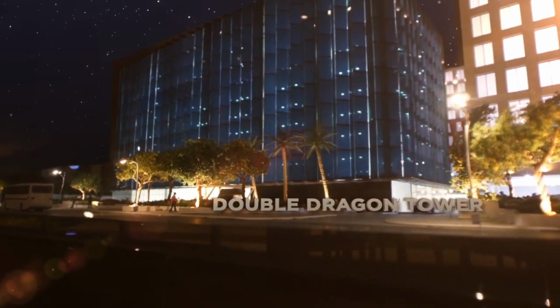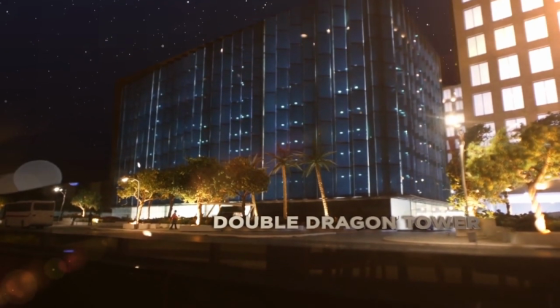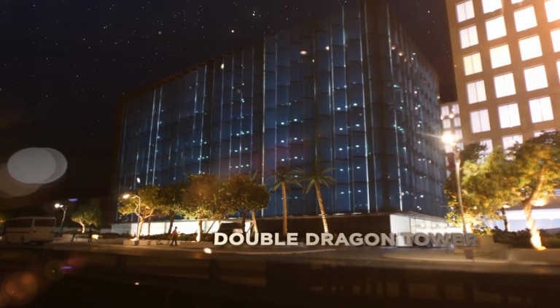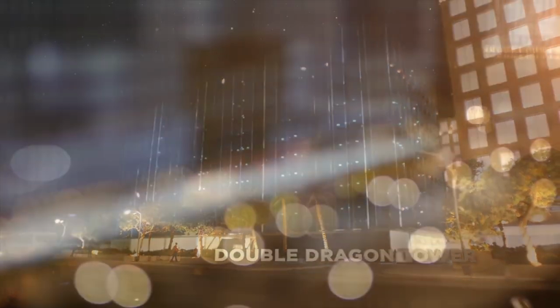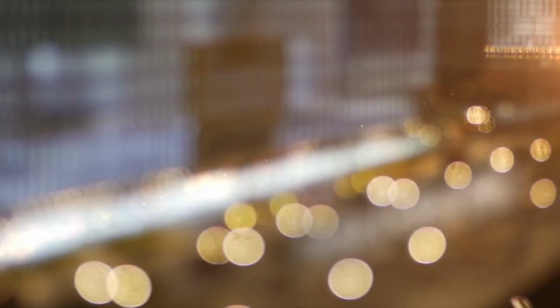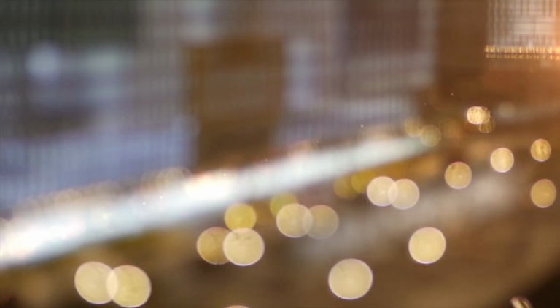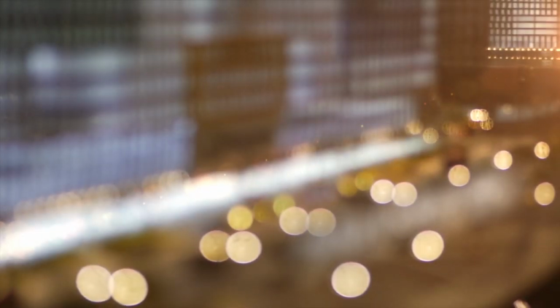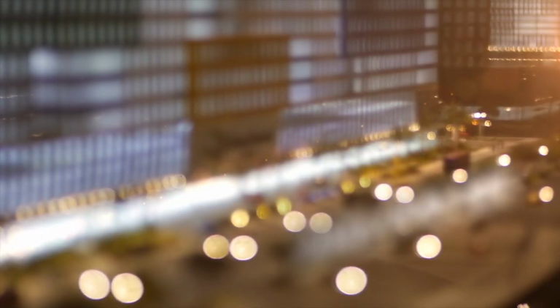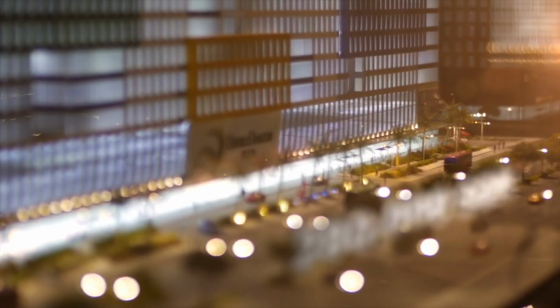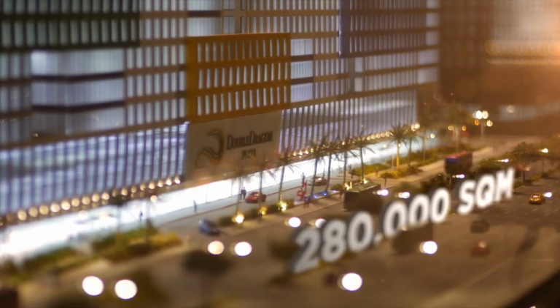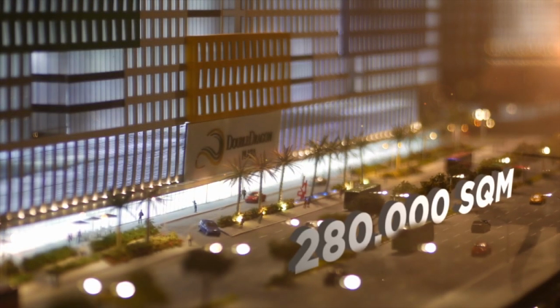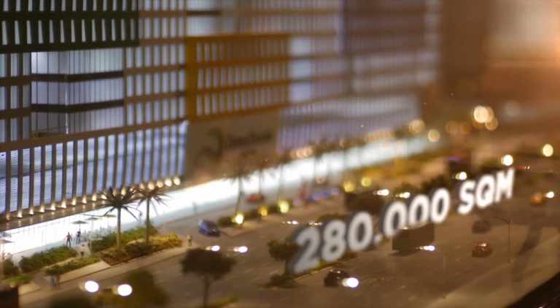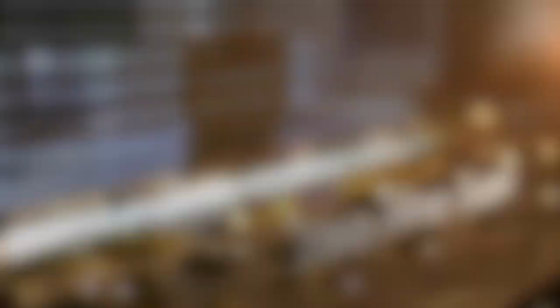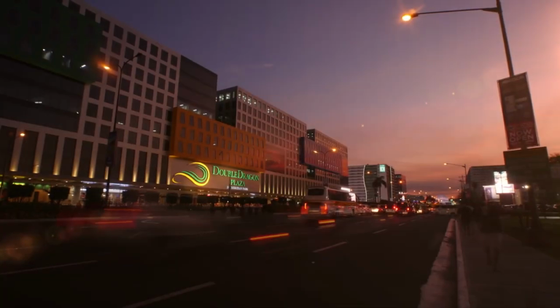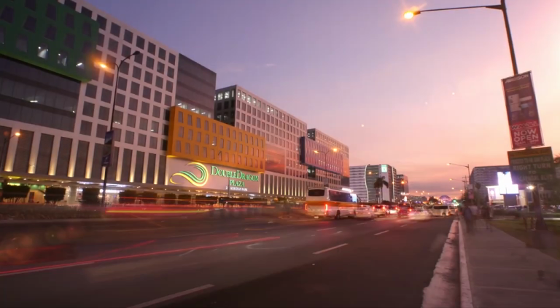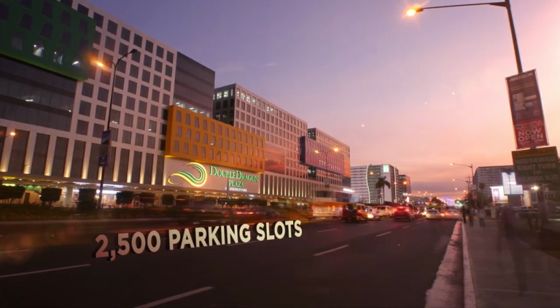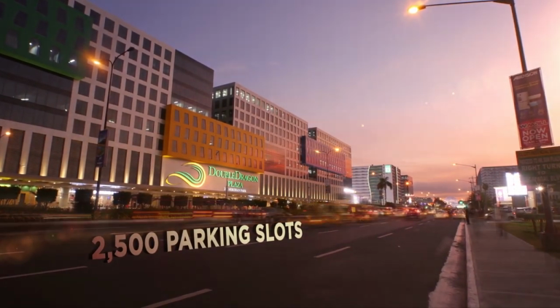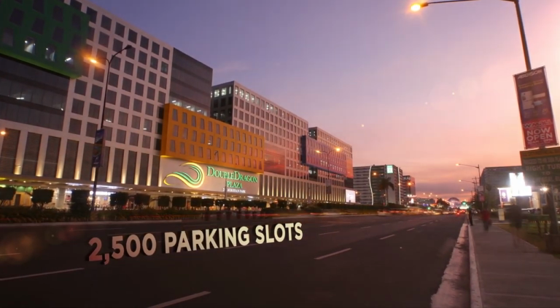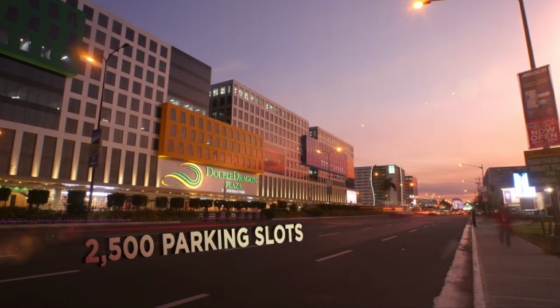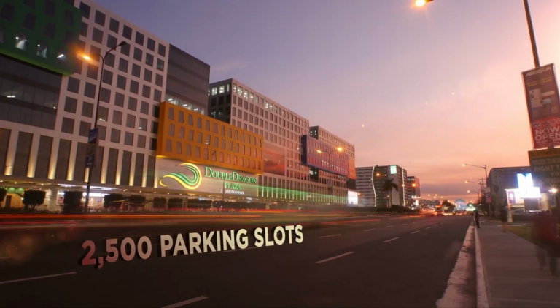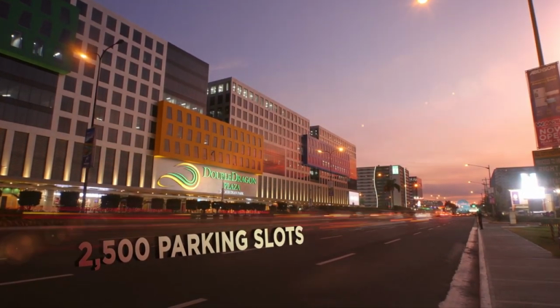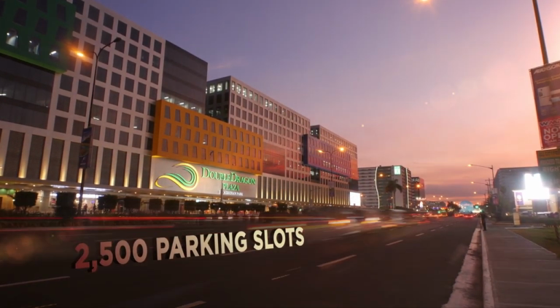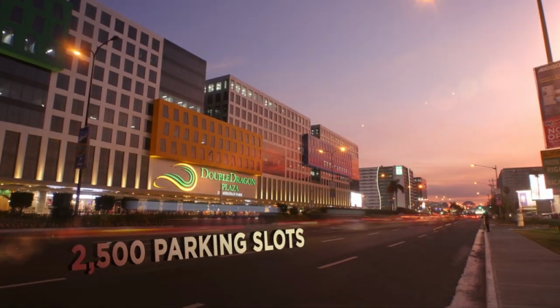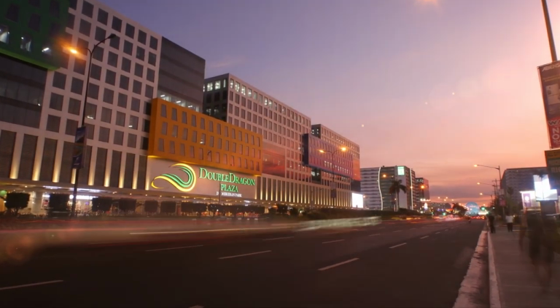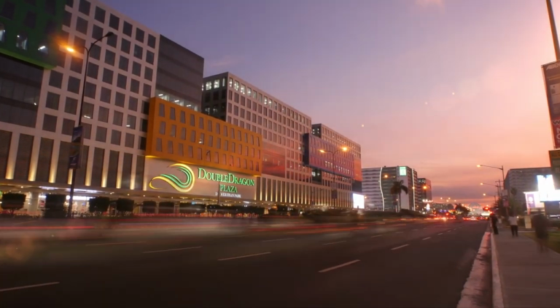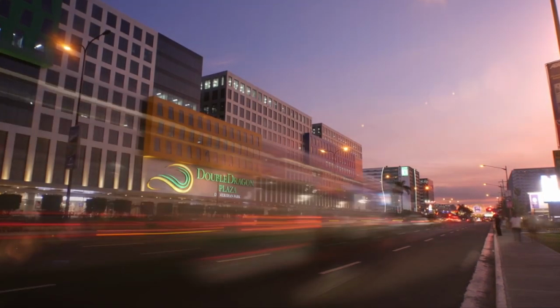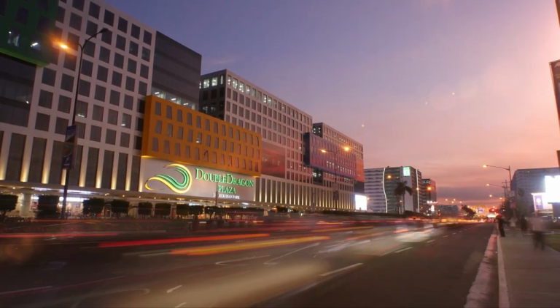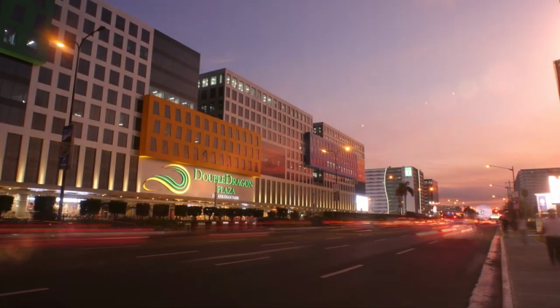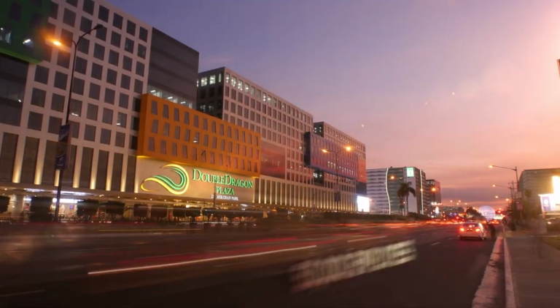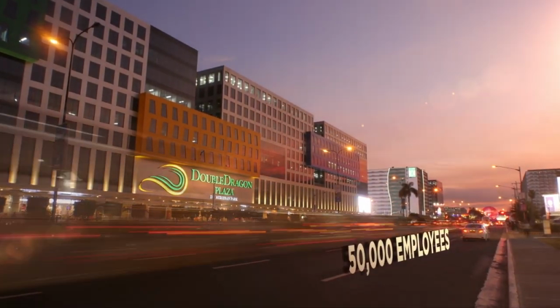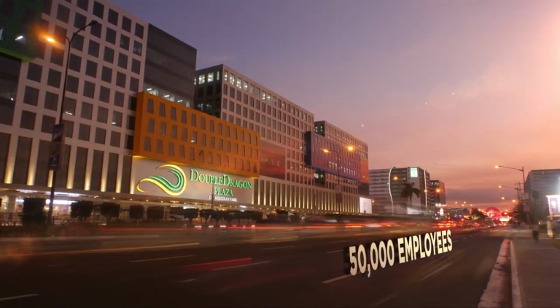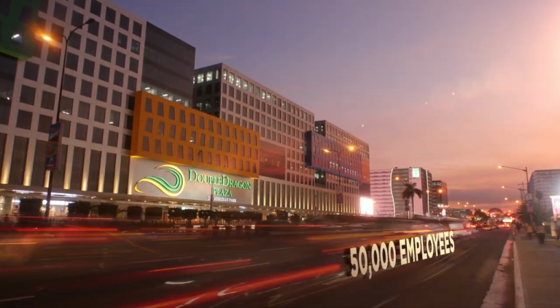Once fully developed, DD Meridian Park will have a combined area of about 280,000 square meters of leasable space, with over 2,500 parking slots, and at full capacity can accommodate up to 50,000 employees.